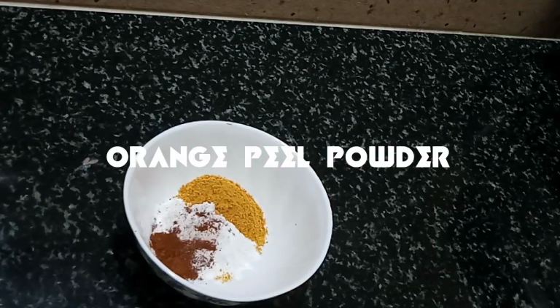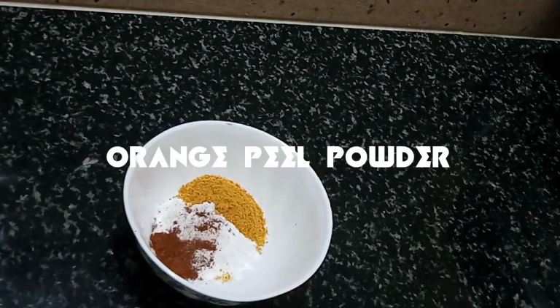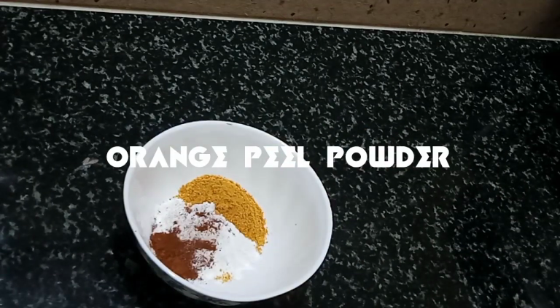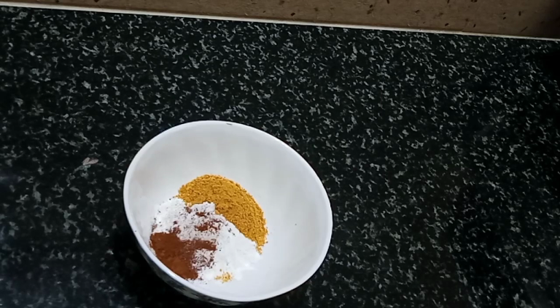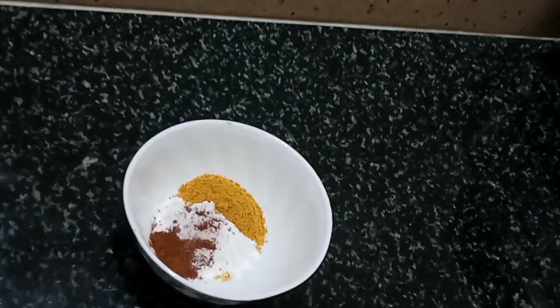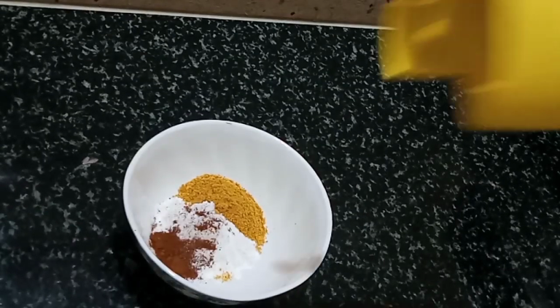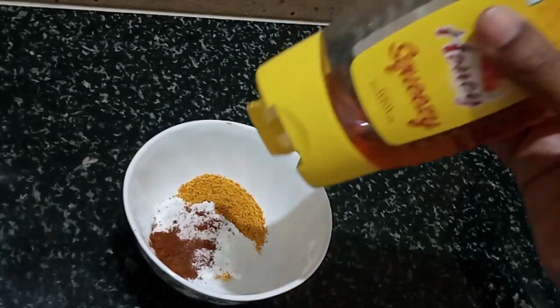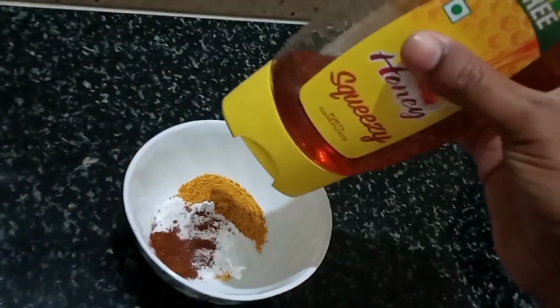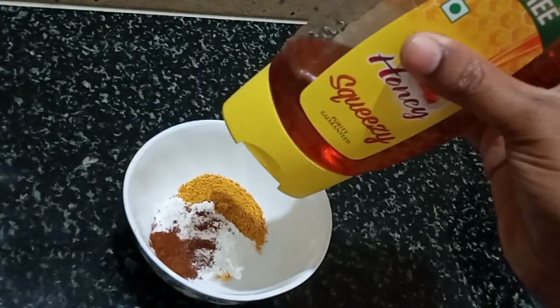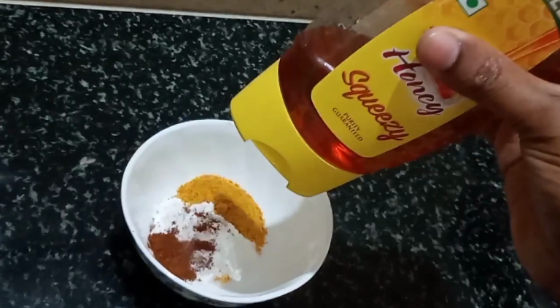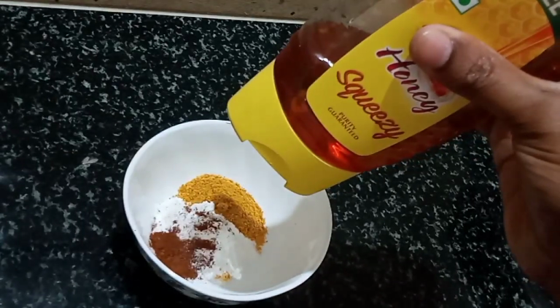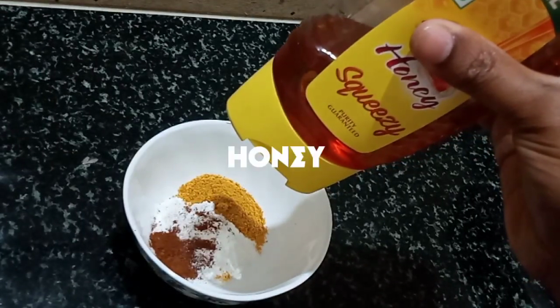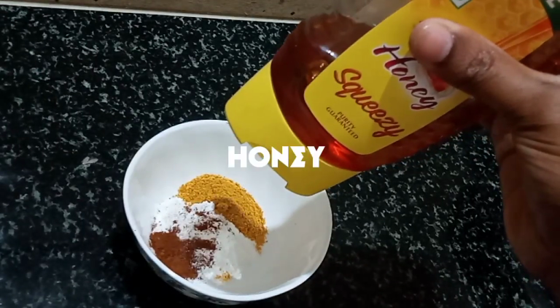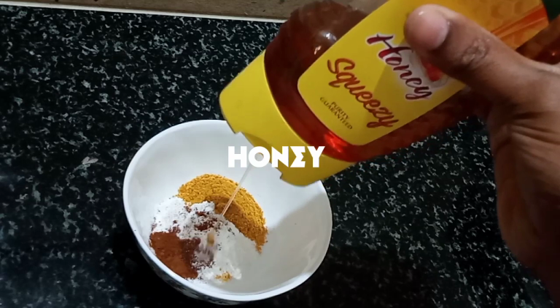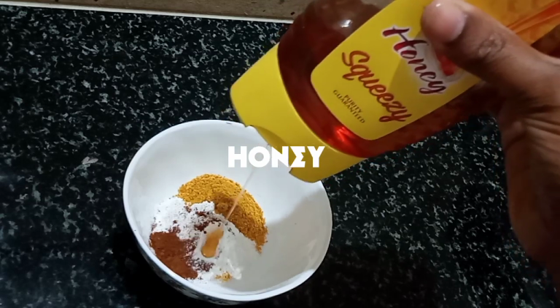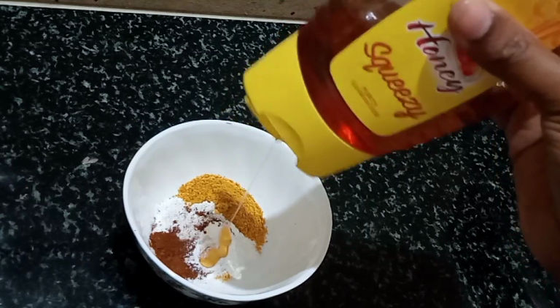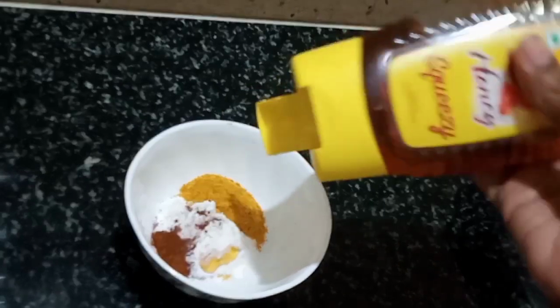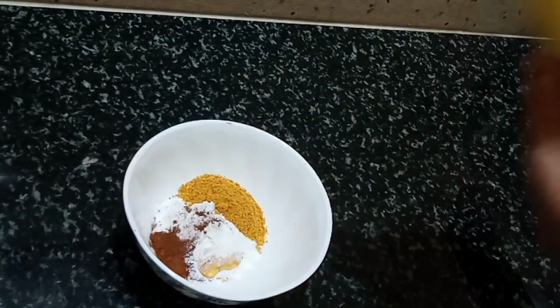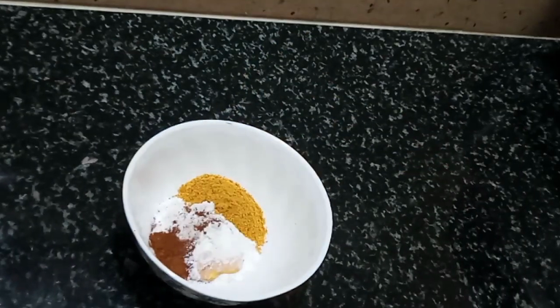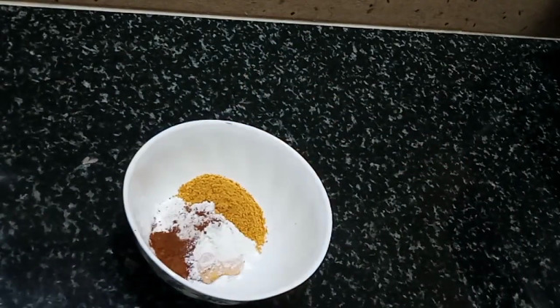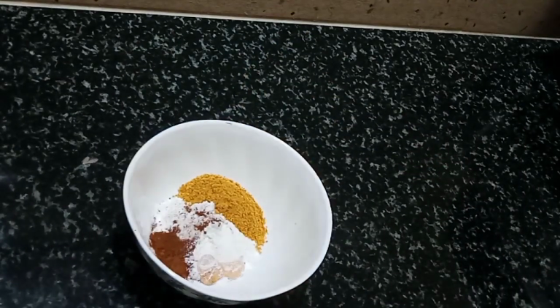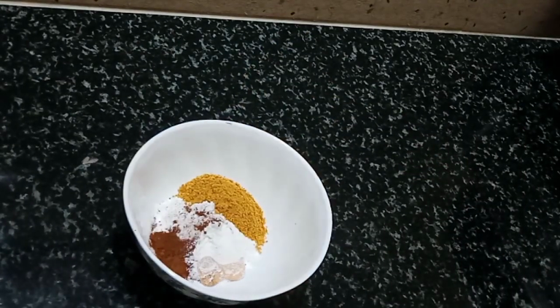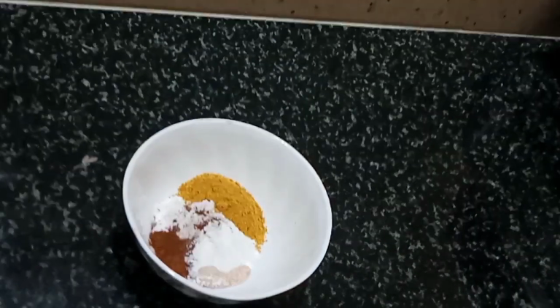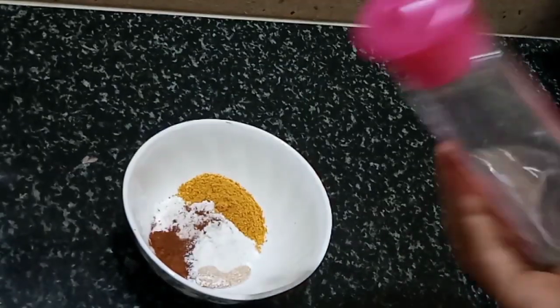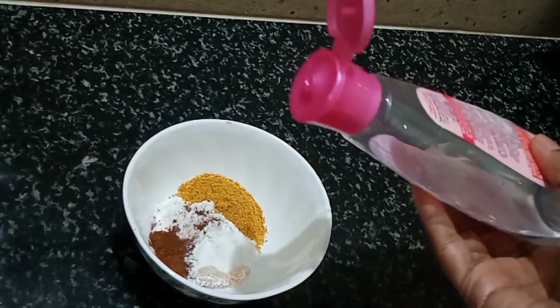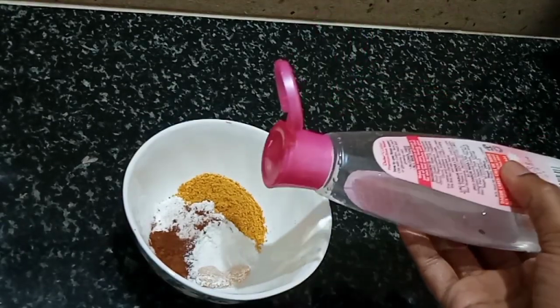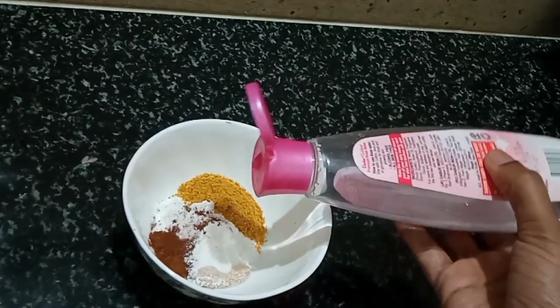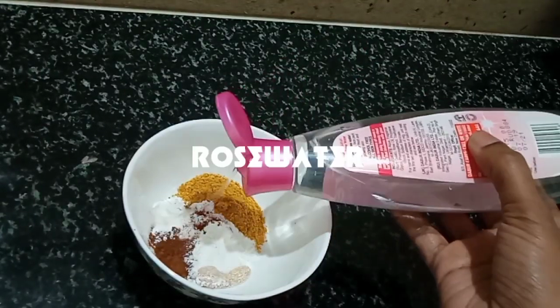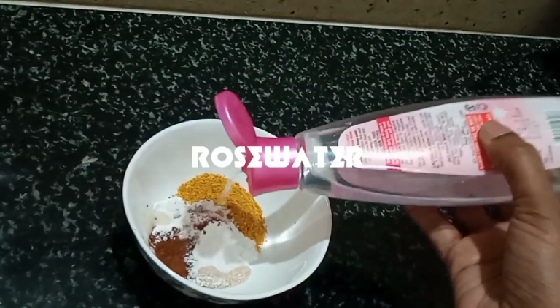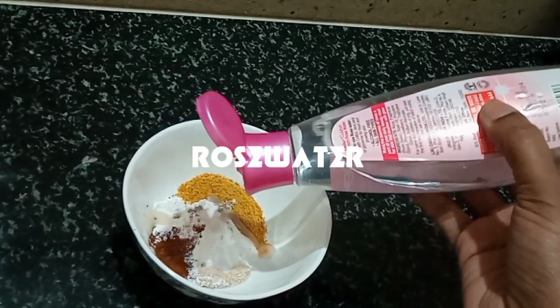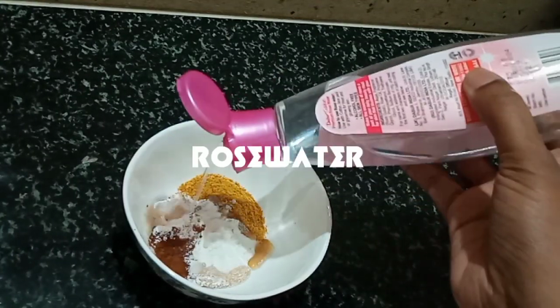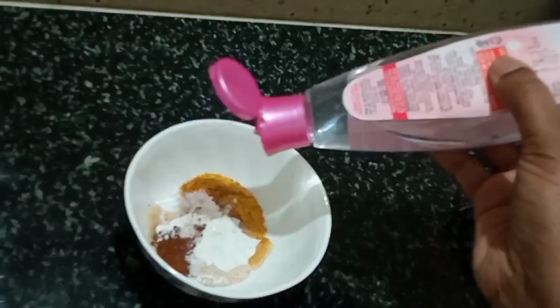One tablespoon of orange peel powder and homemade powder — I have 4-5 drops — add rose water.